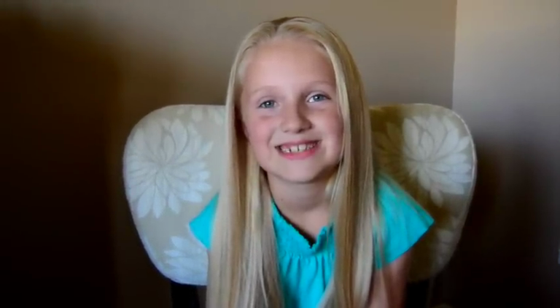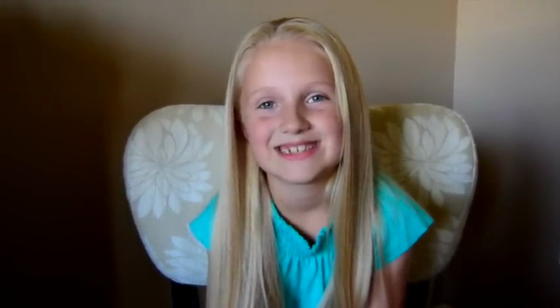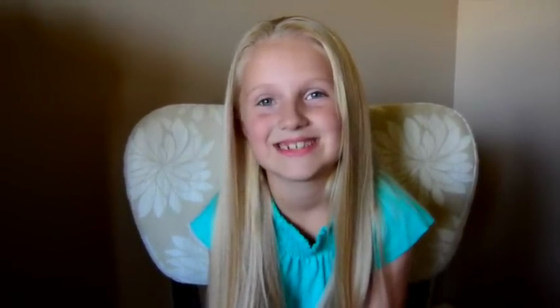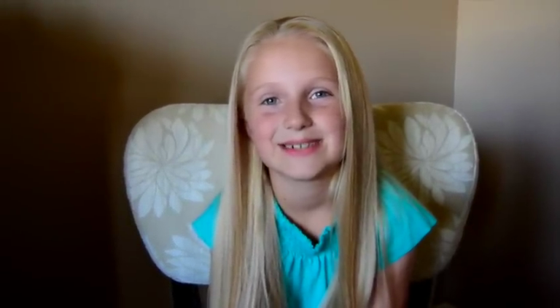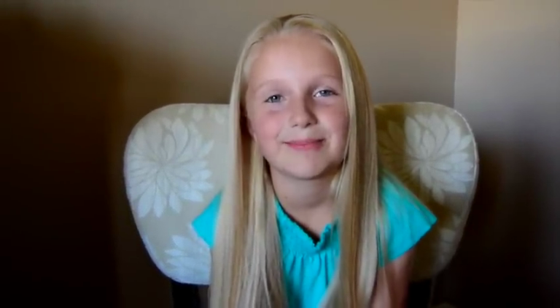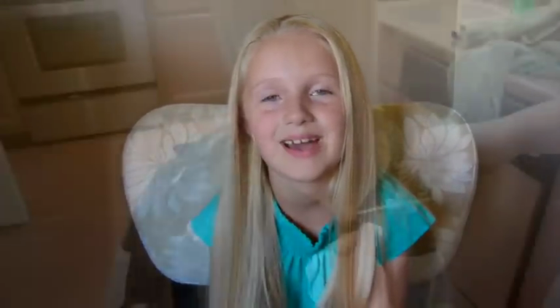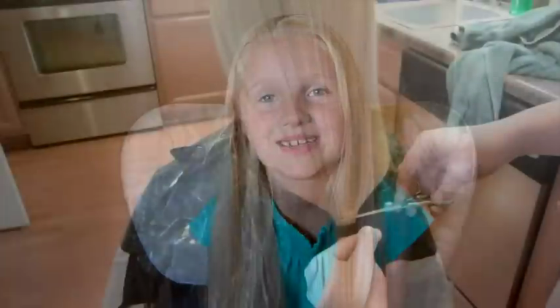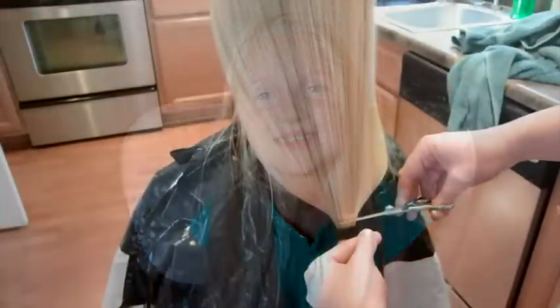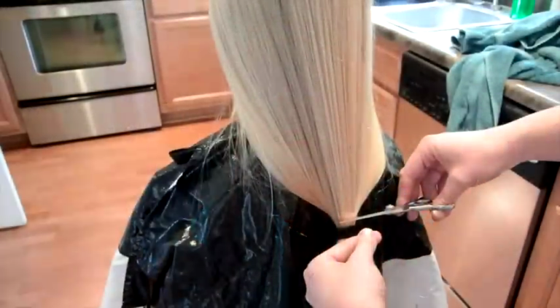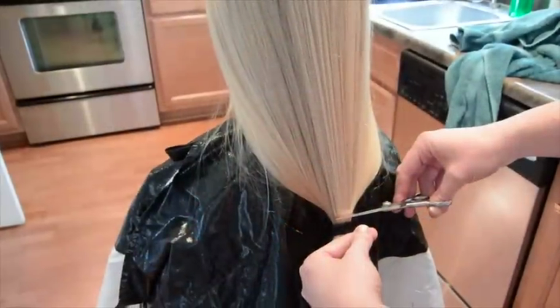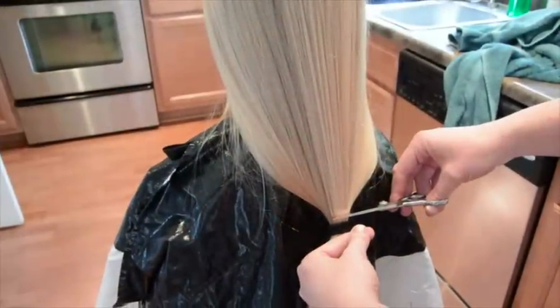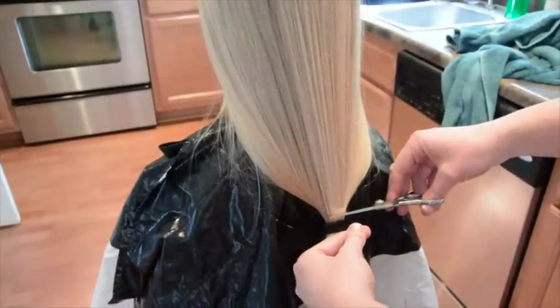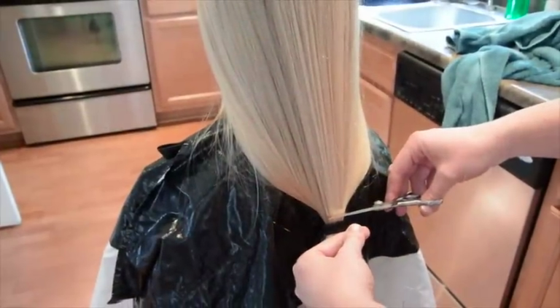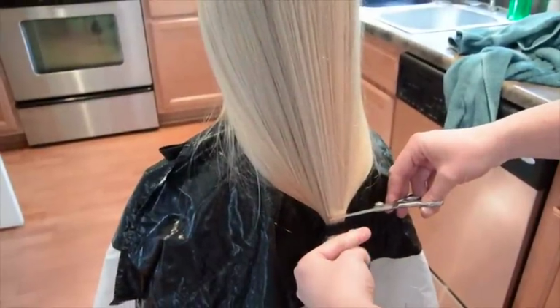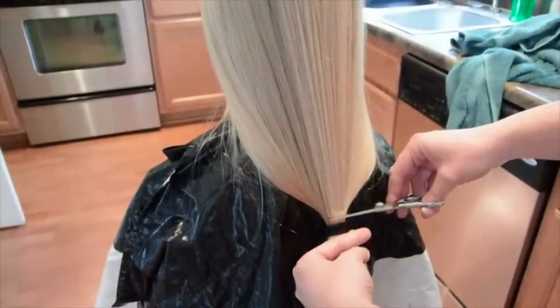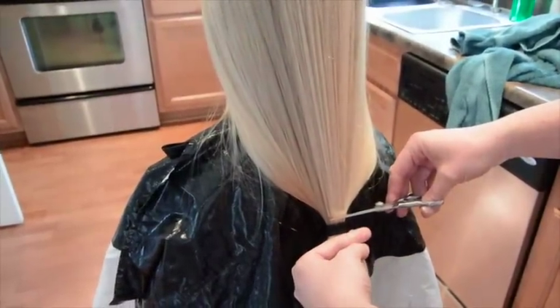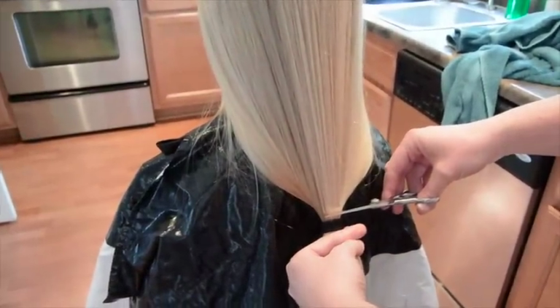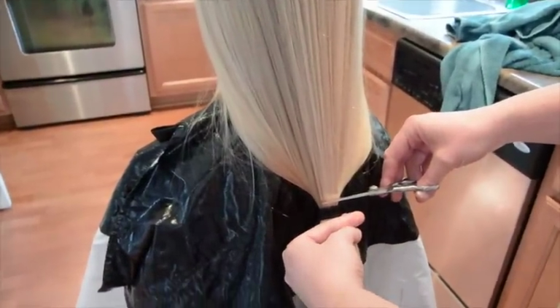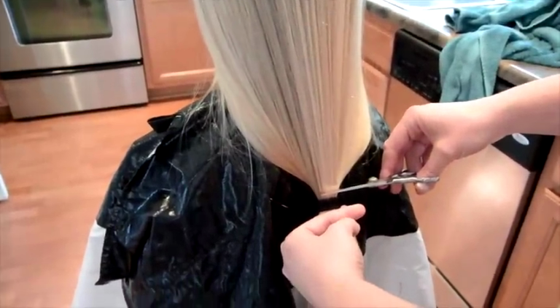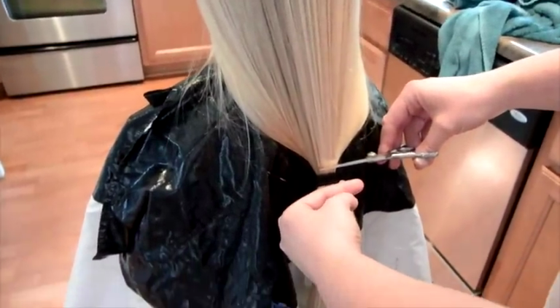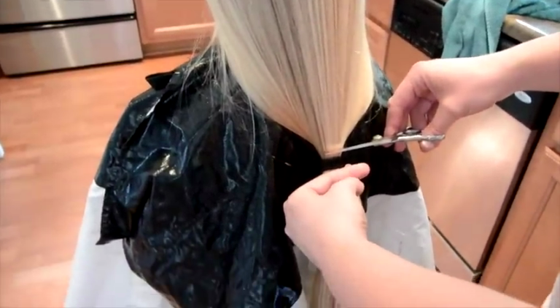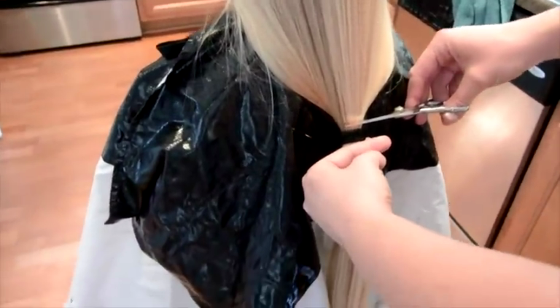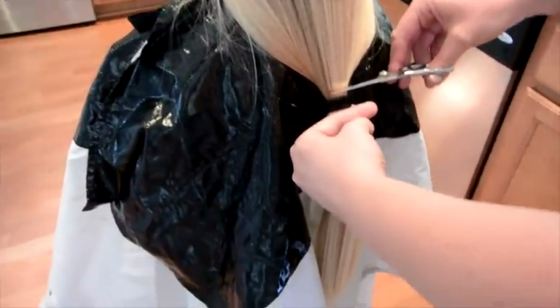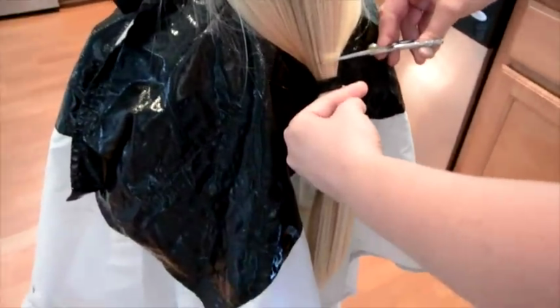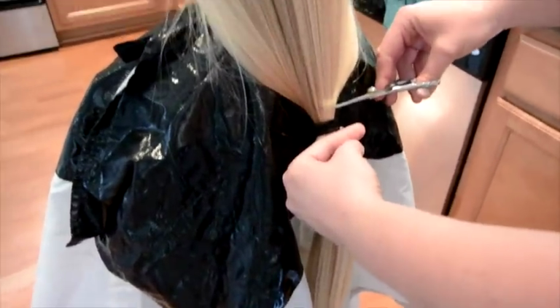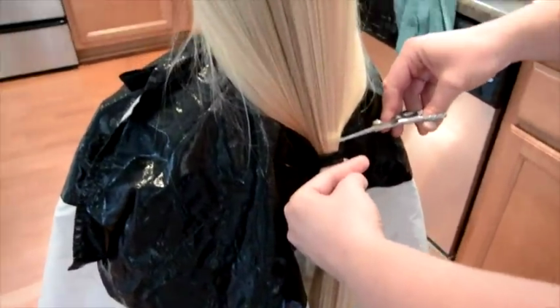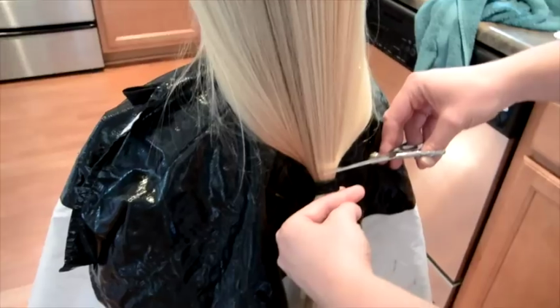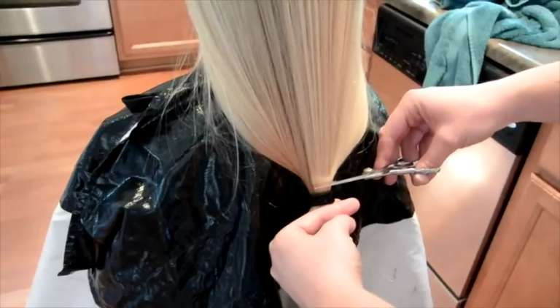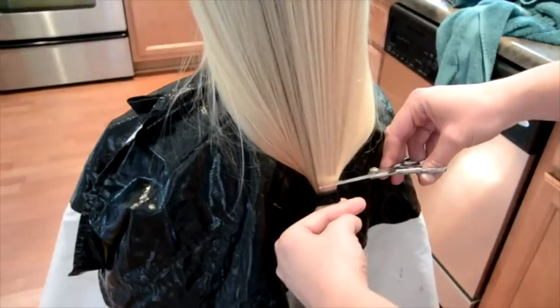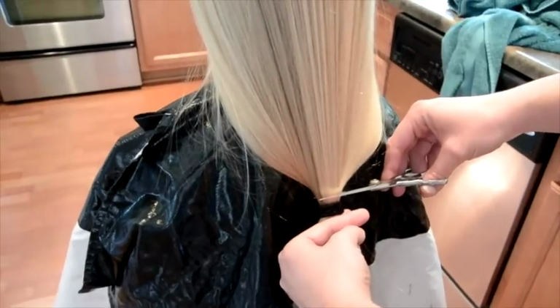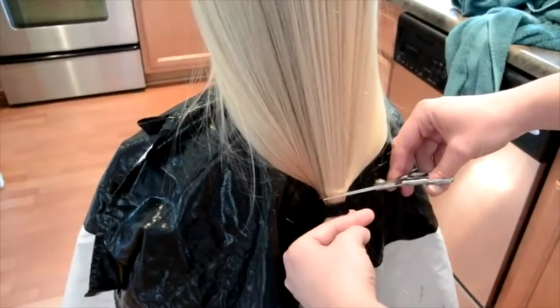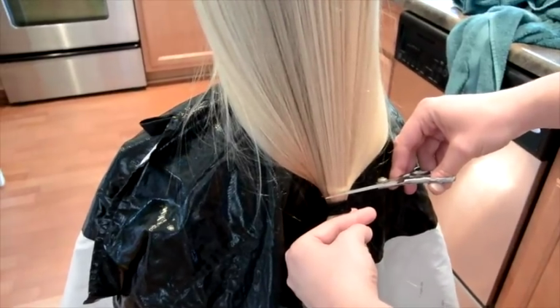Say bye. Bye. Okay, we're going to cut a bunch of hair off. We've got a ponytail here. Here we go.